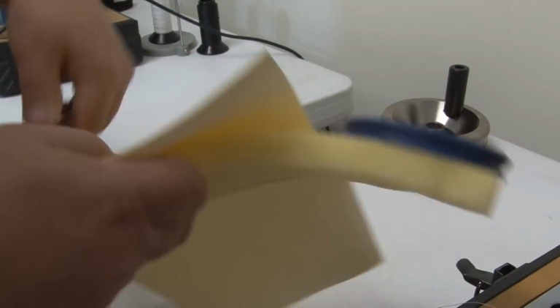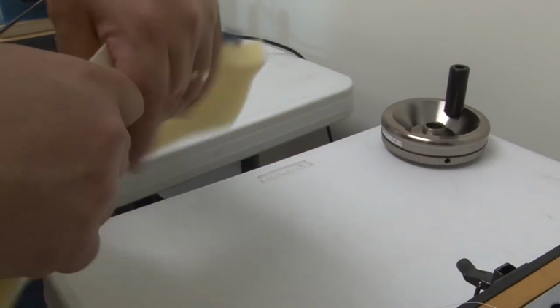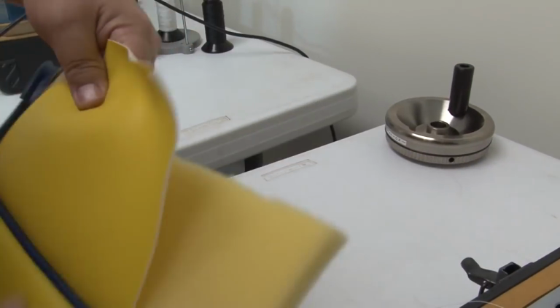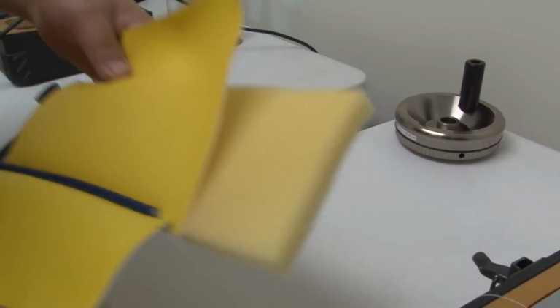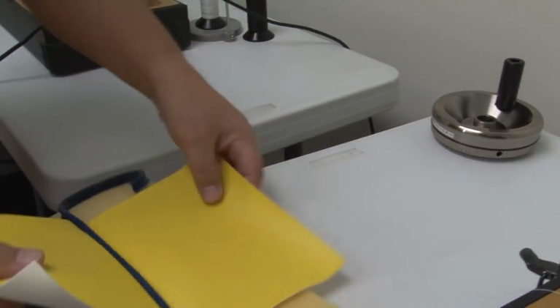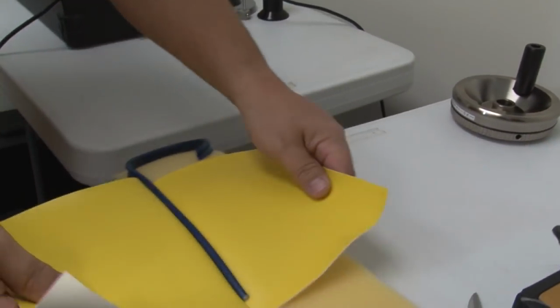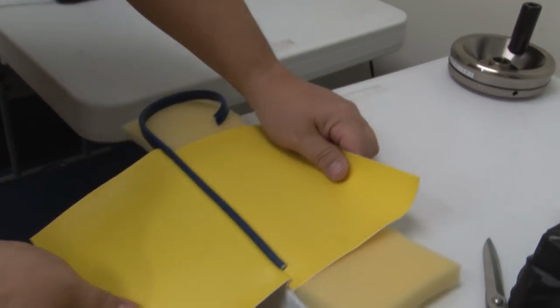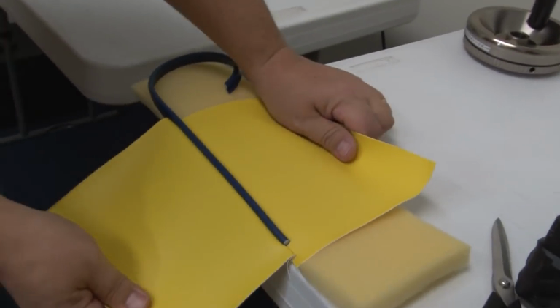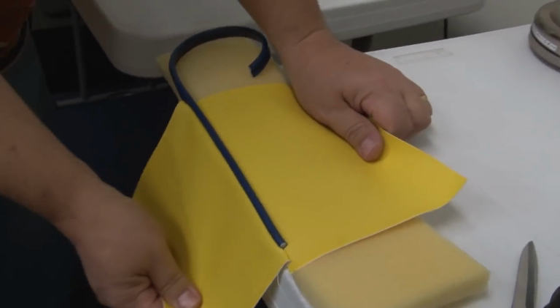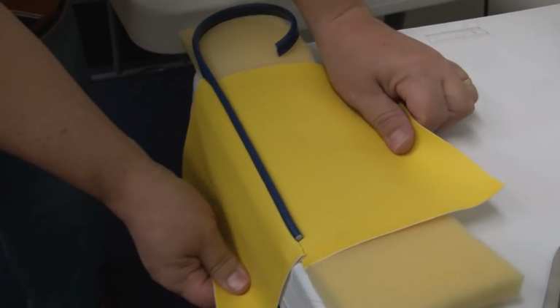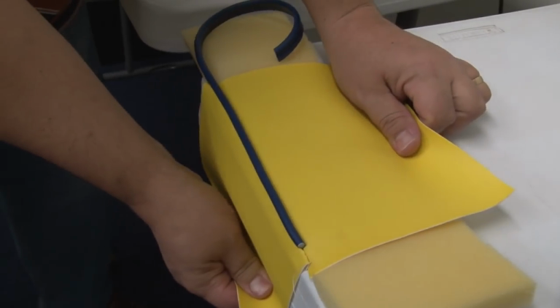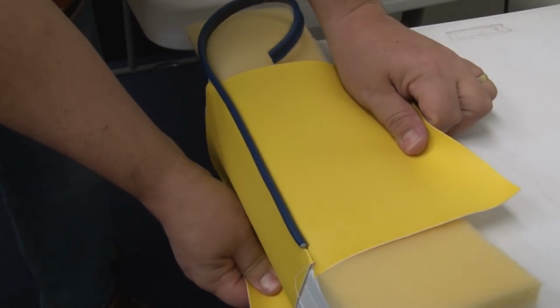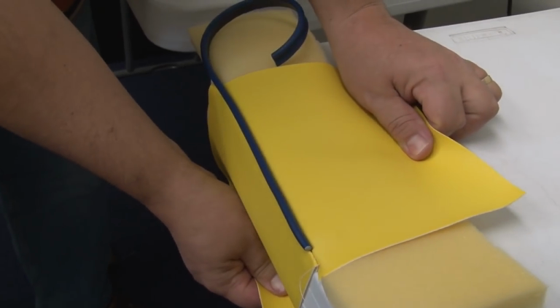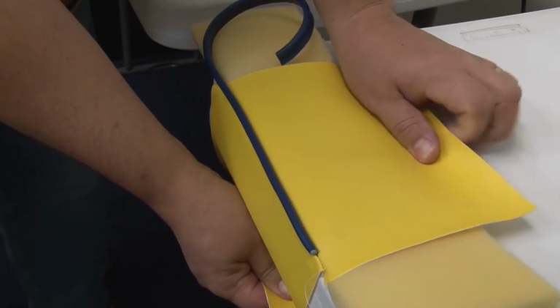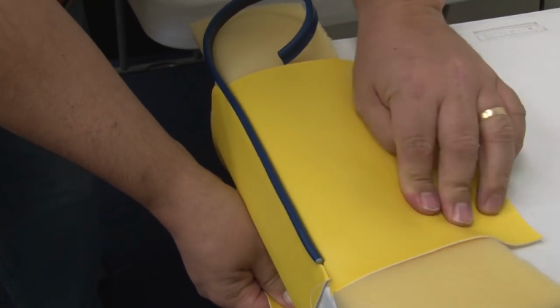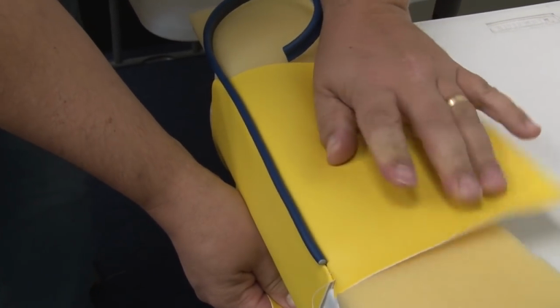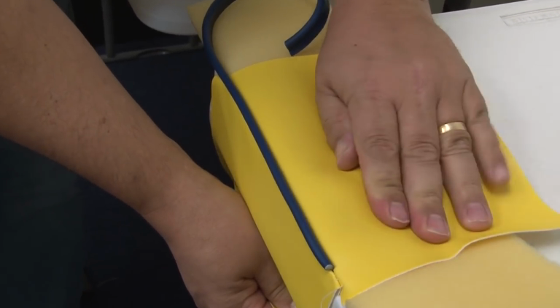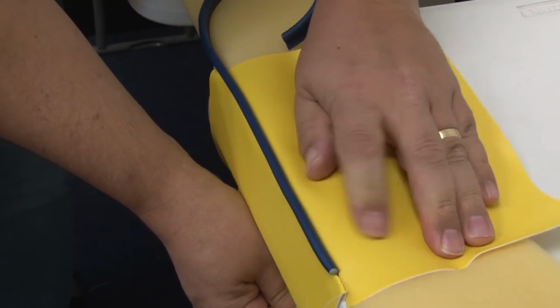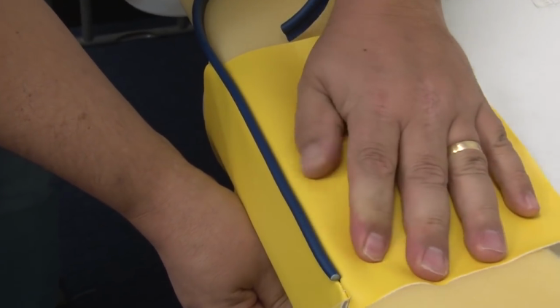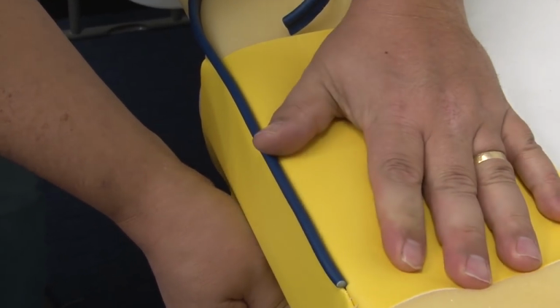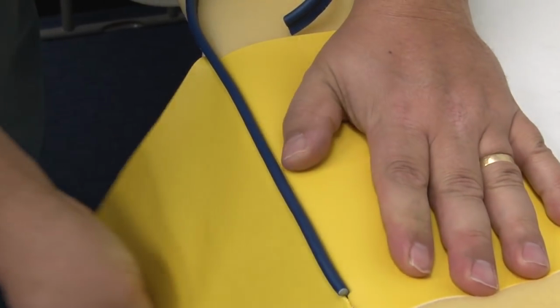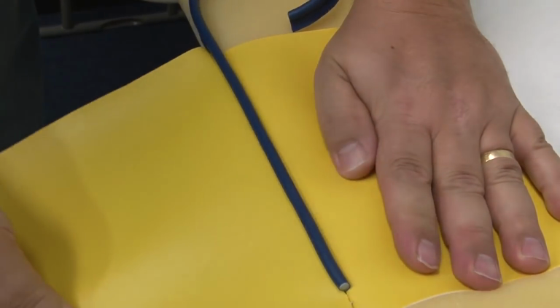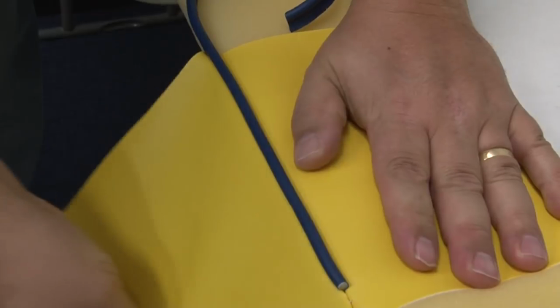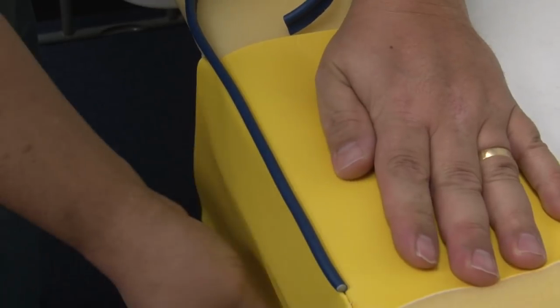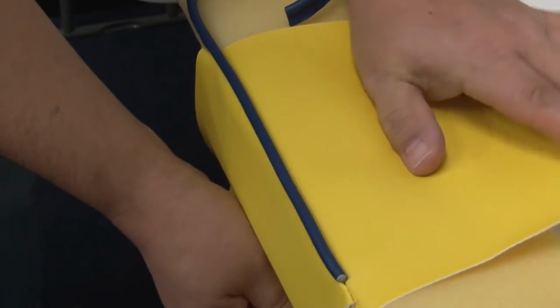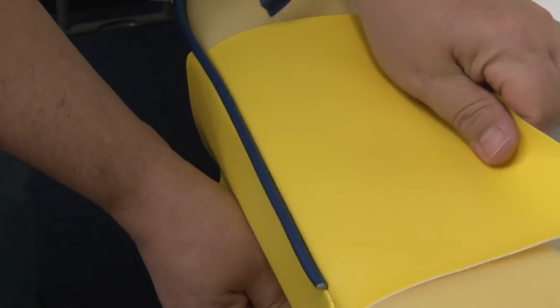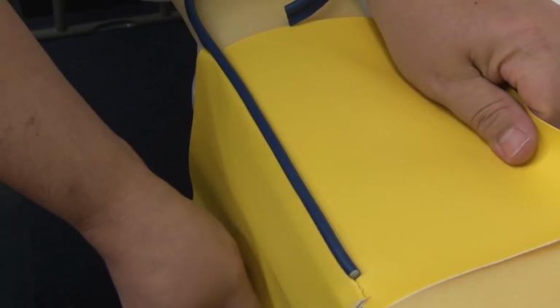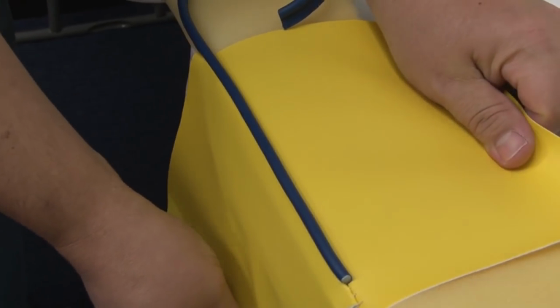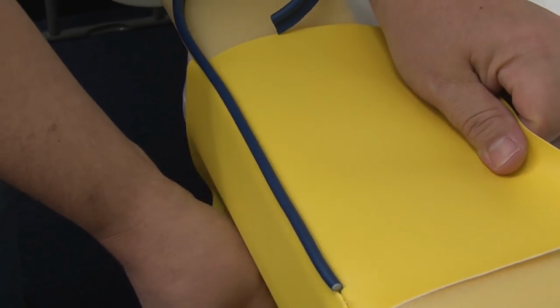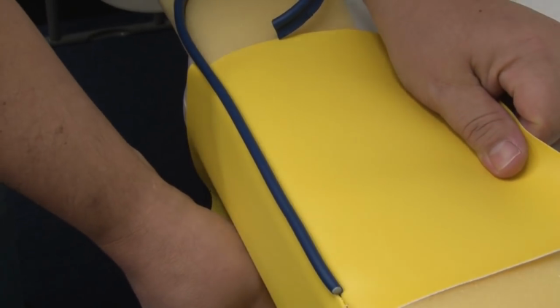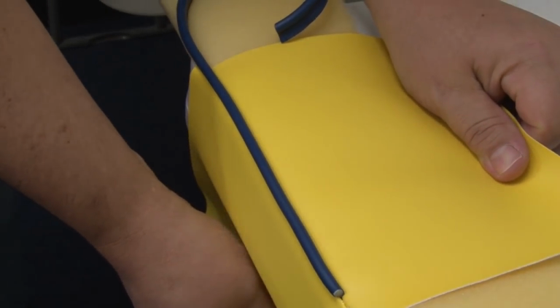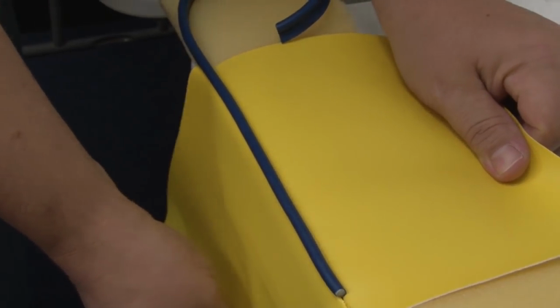So if you're in the market for a portable walking foot heavy duty sewing machine, look no further than Sailrite. We carry both the Sailrite LSZ-1 and the Sailrite LS-1 sewing machines in stock. Order yours today from Sailrite.